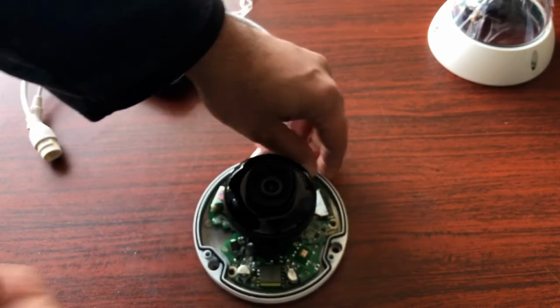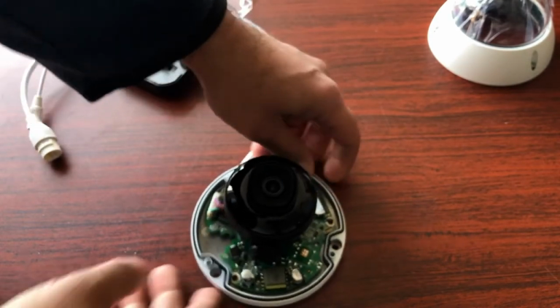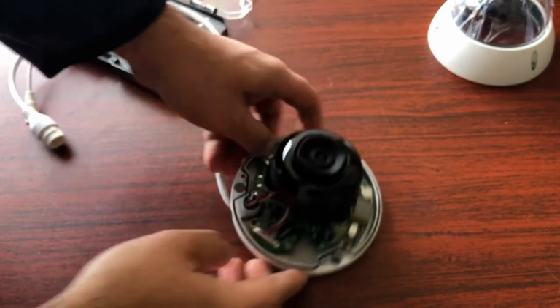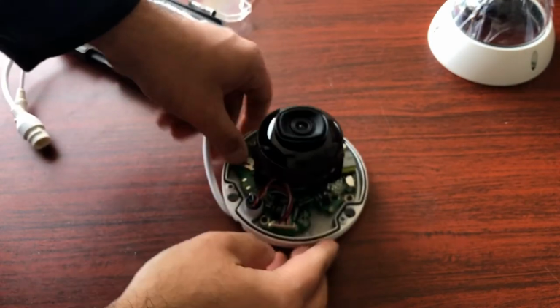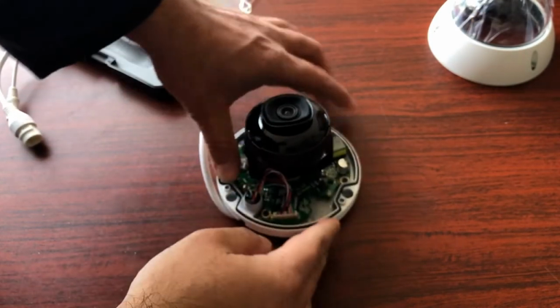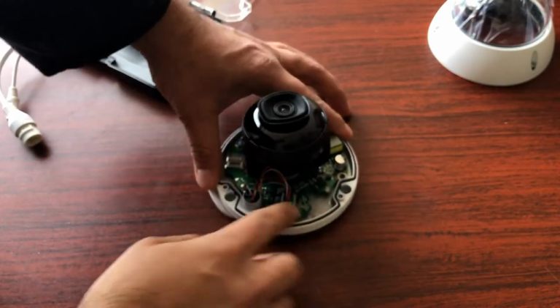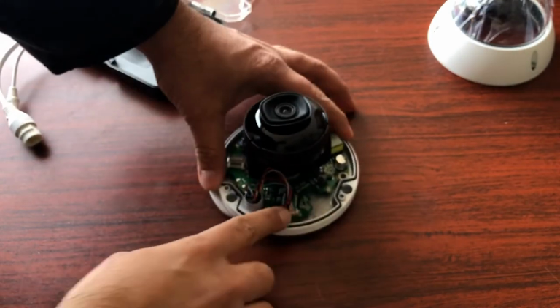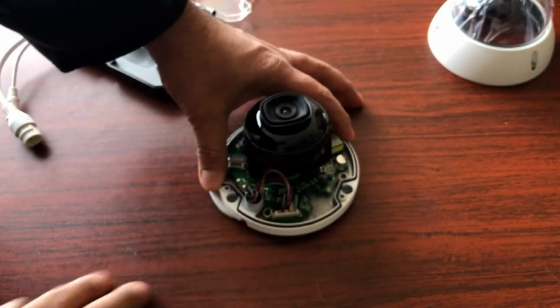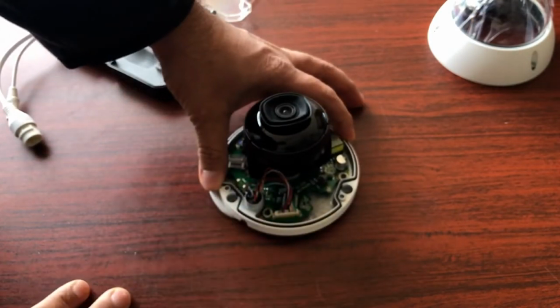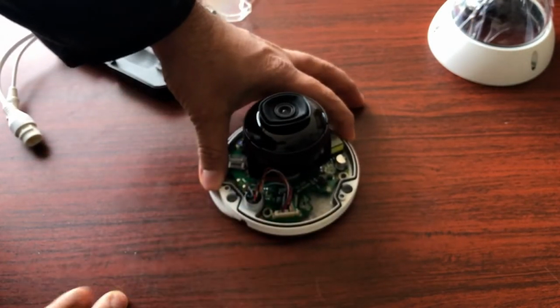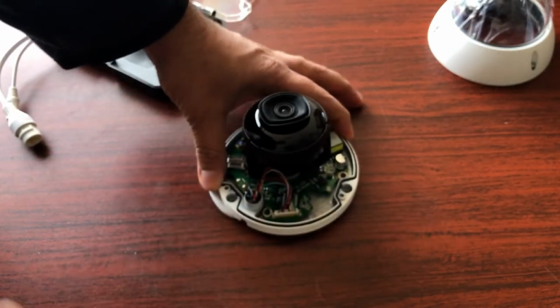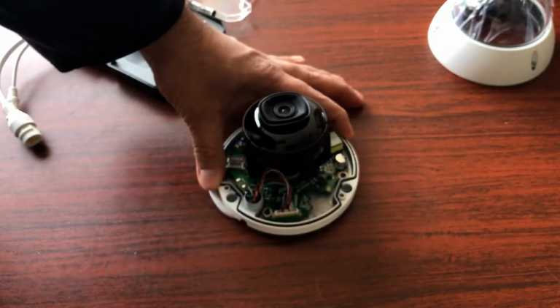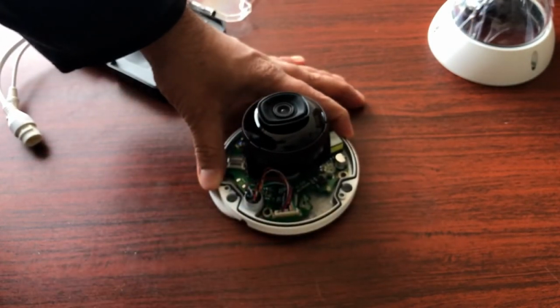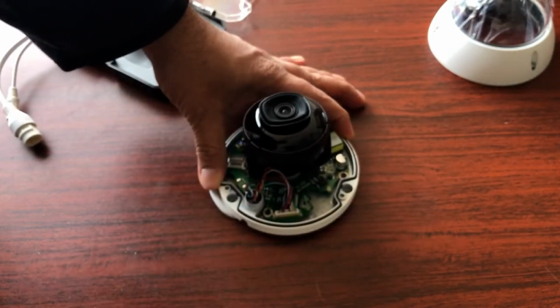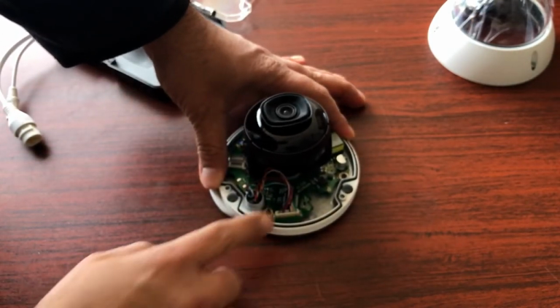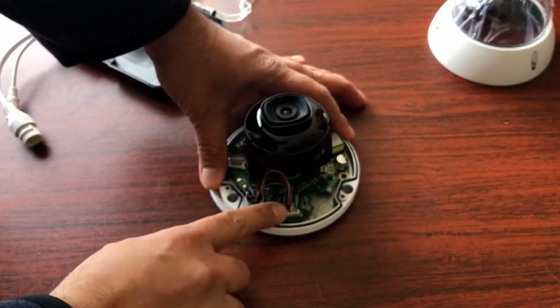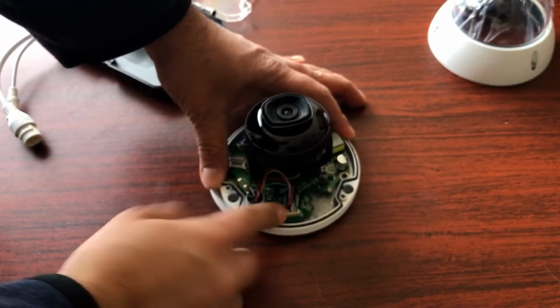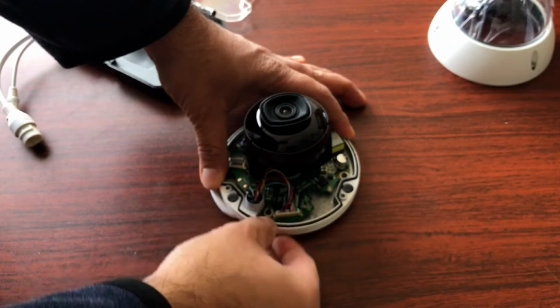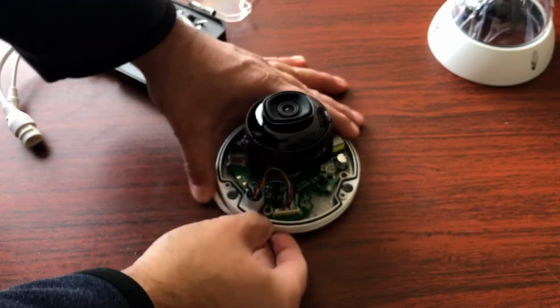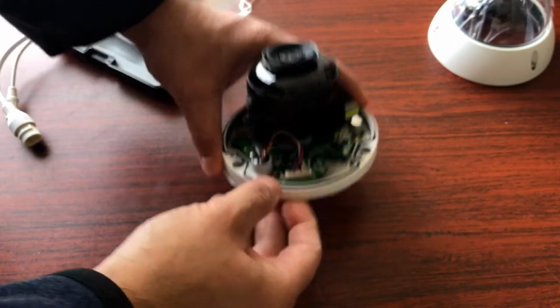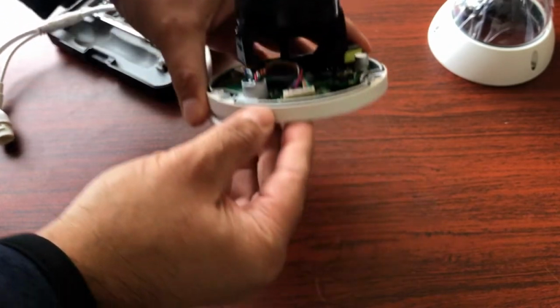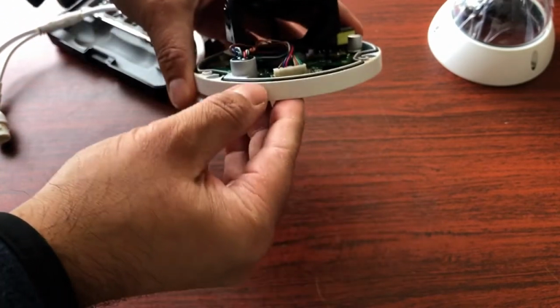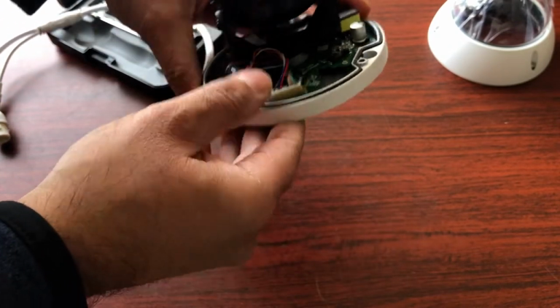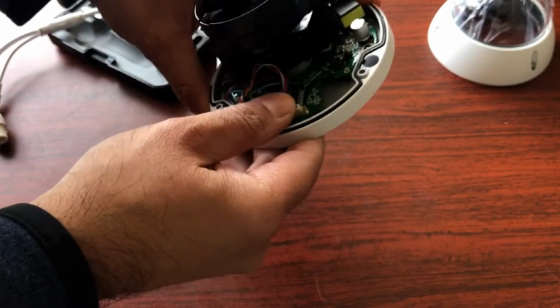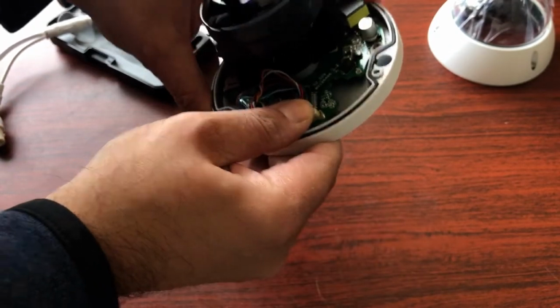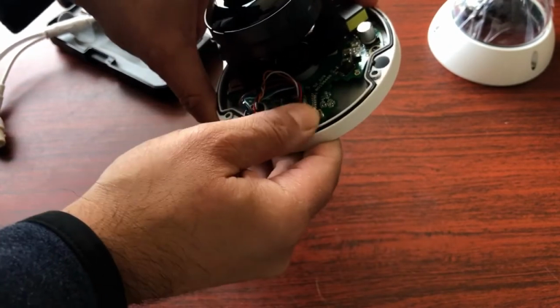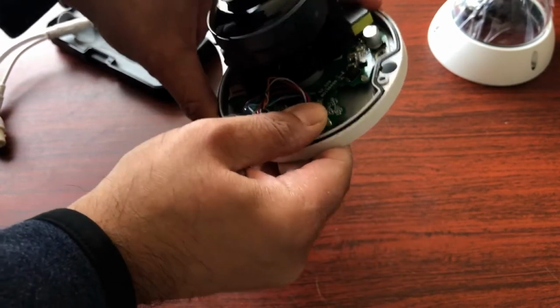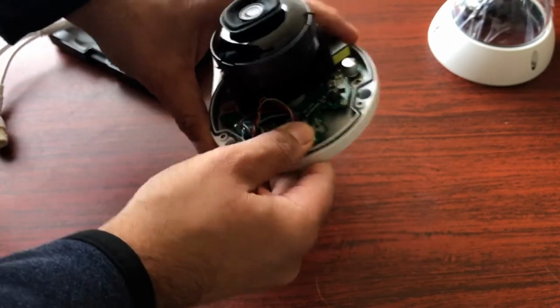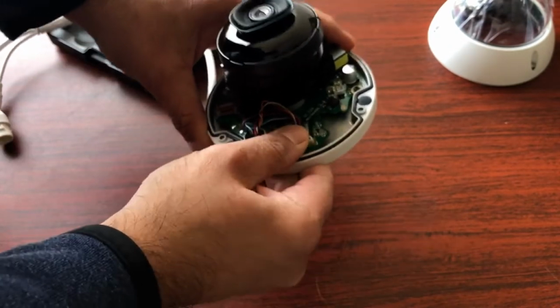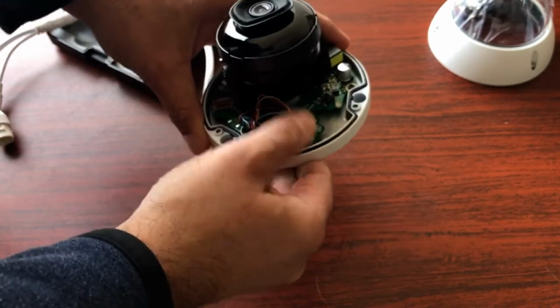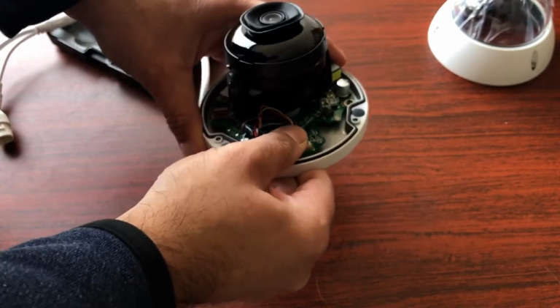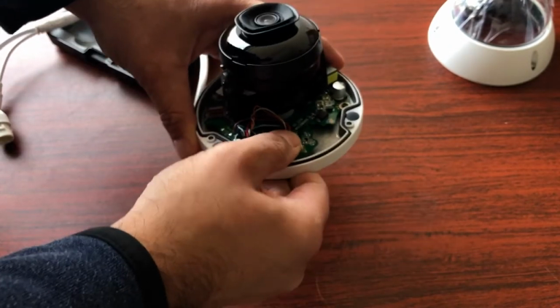The other connector is this cable. This should already be seated in there — just press it down and make sure it's all the way in.